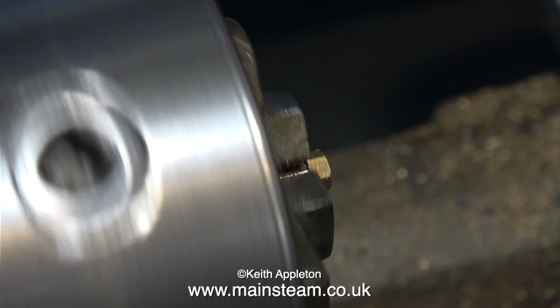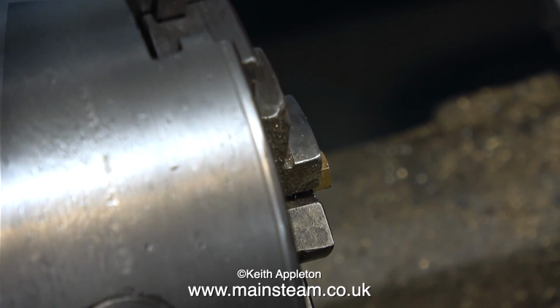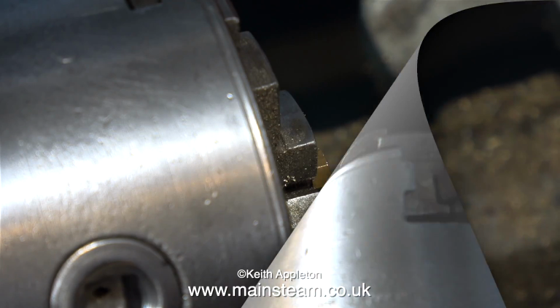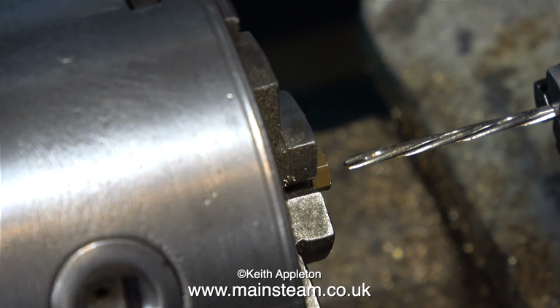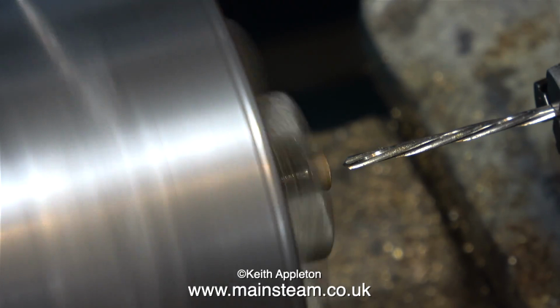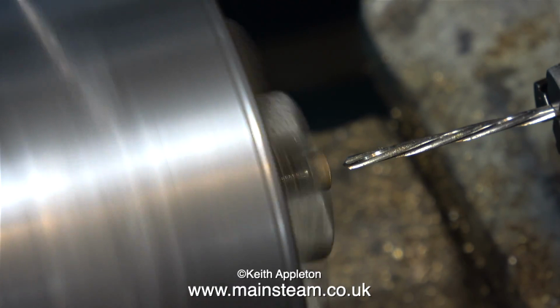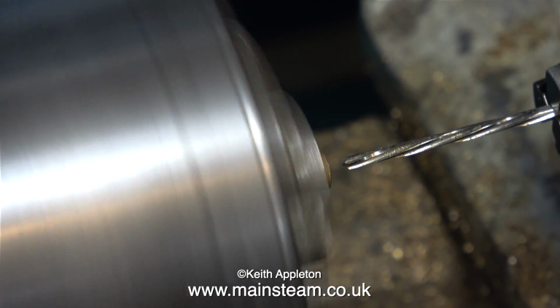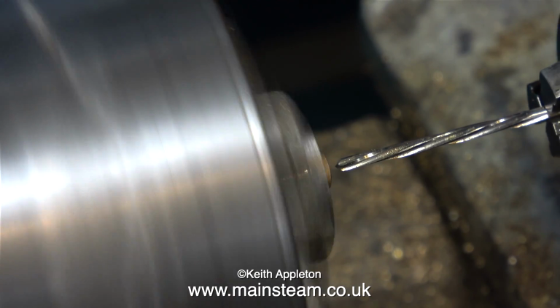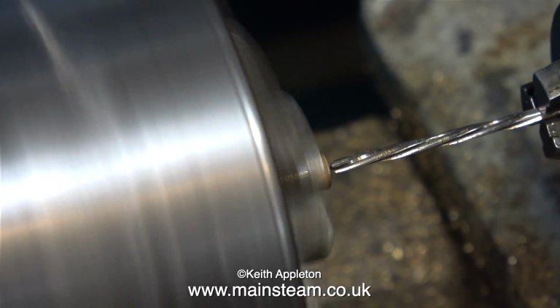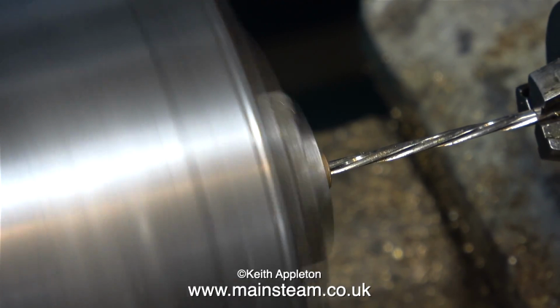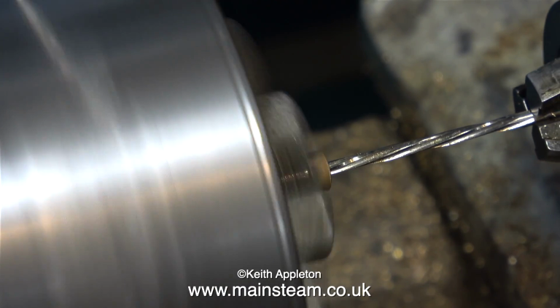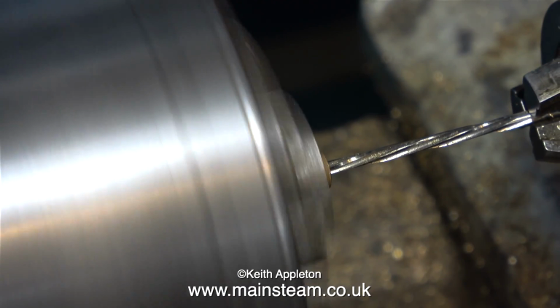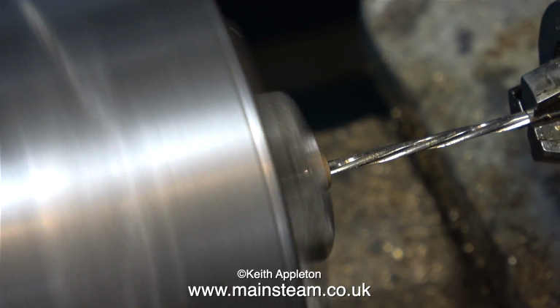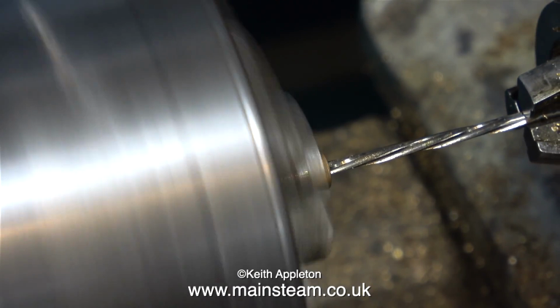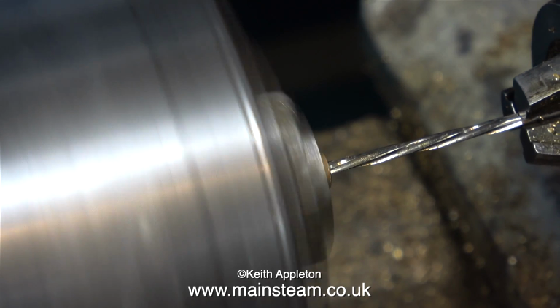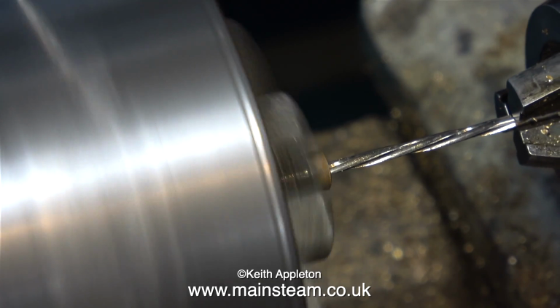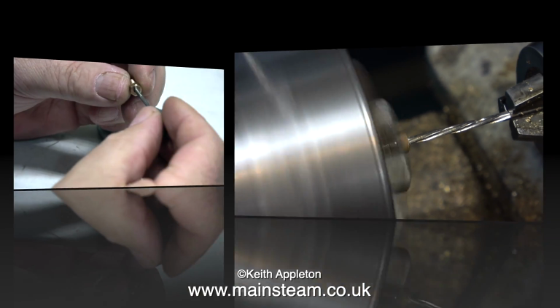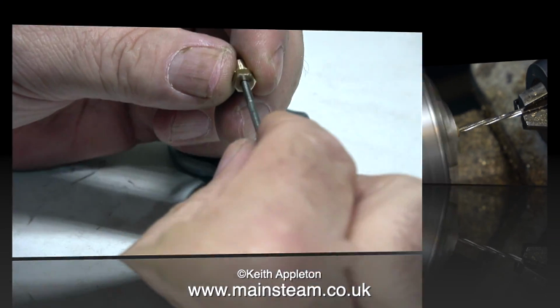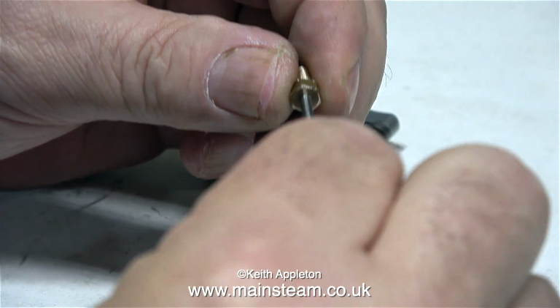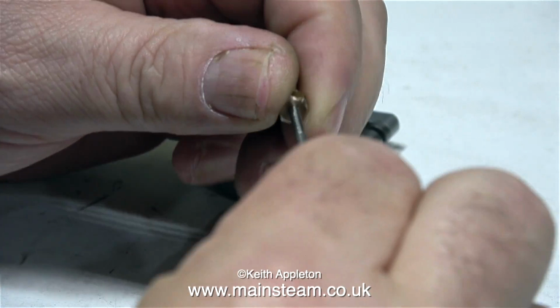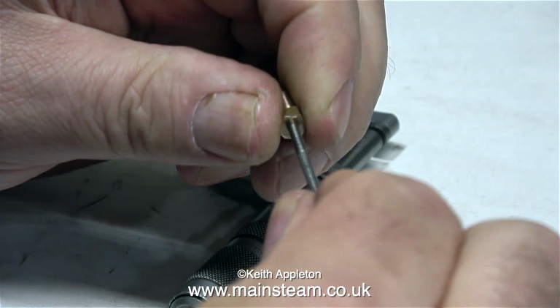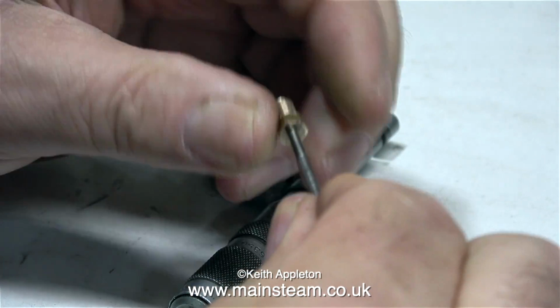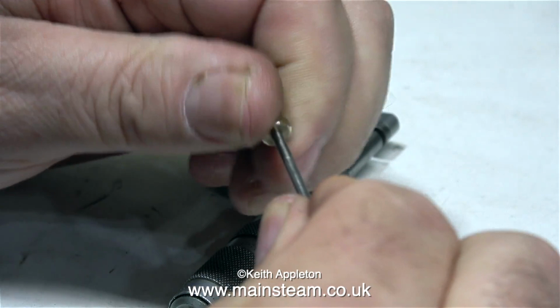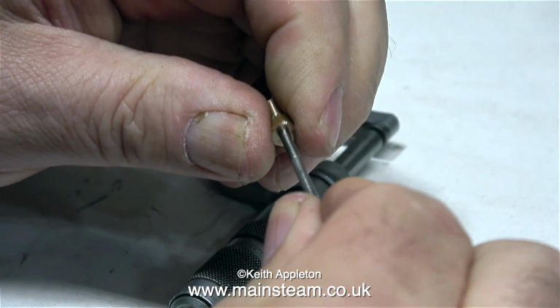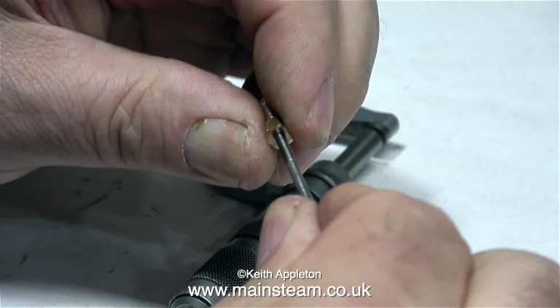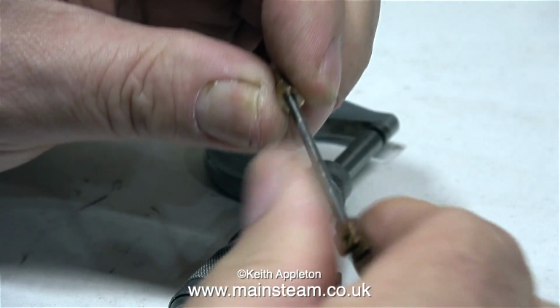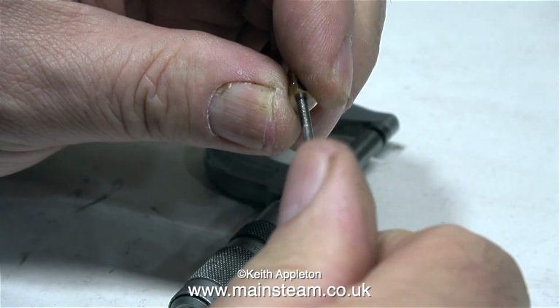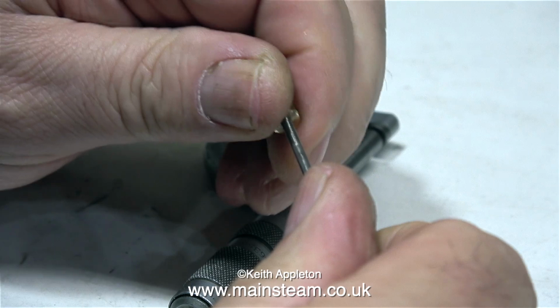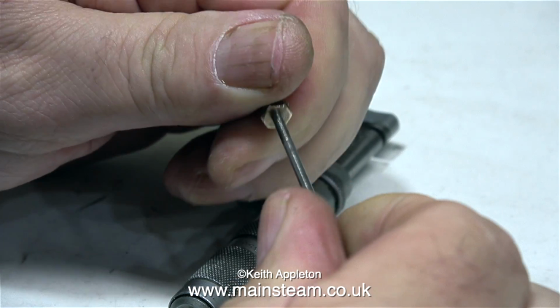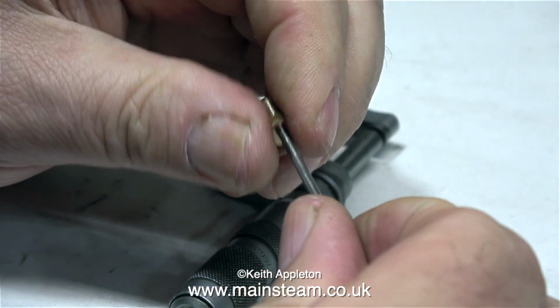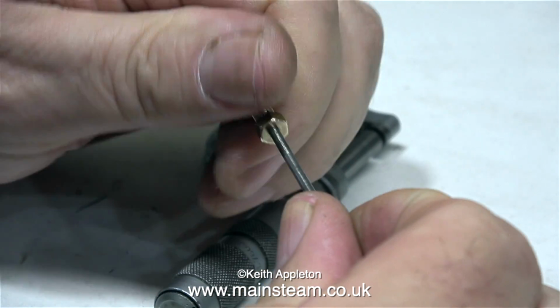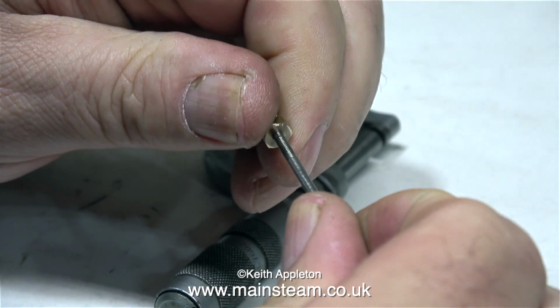Now because of the turning operation one end of the hole has a burr over it, so I'm using the reamer to clear this. In this clip I'm doing a test fit of the valve rod into the new gland nut, and it's very tight — in fact, it doesn't fit.